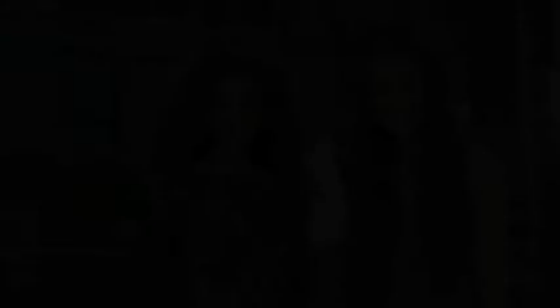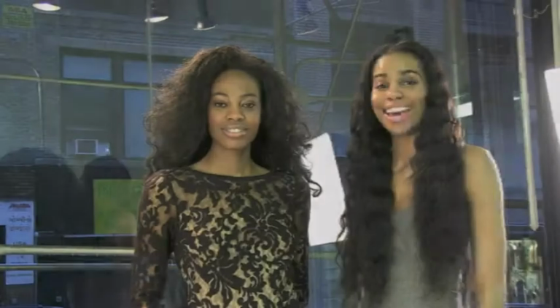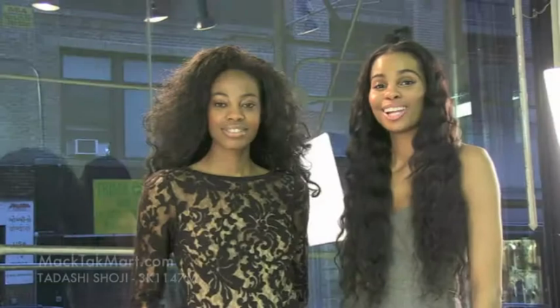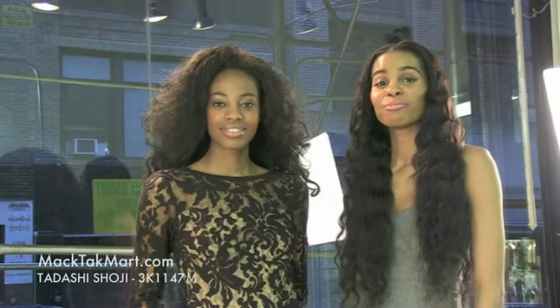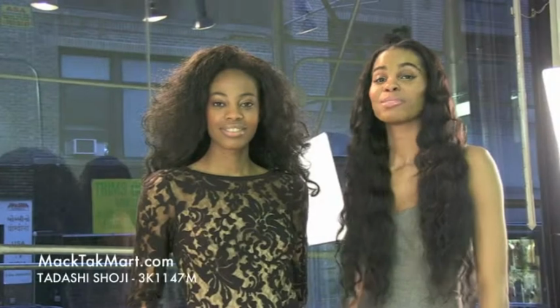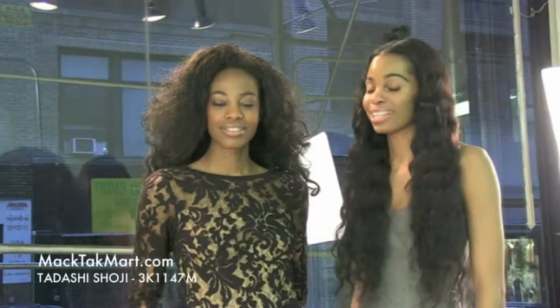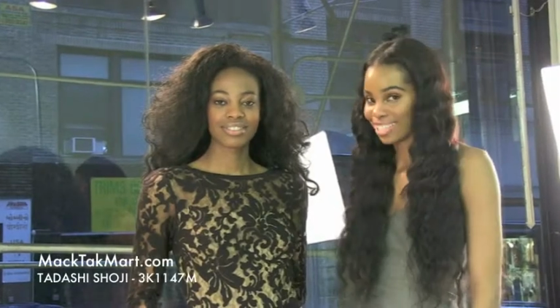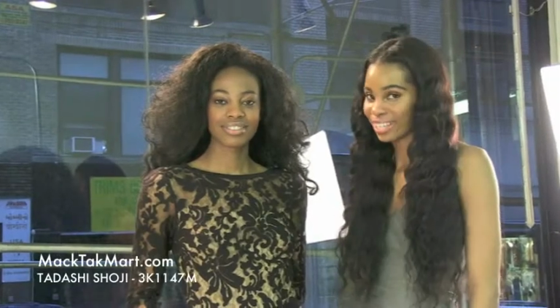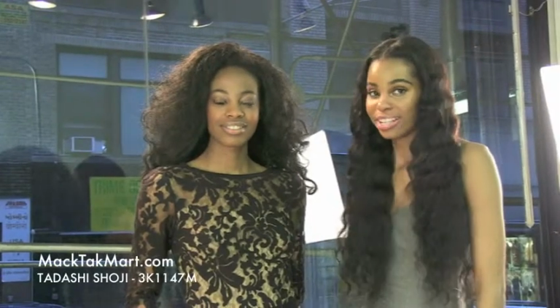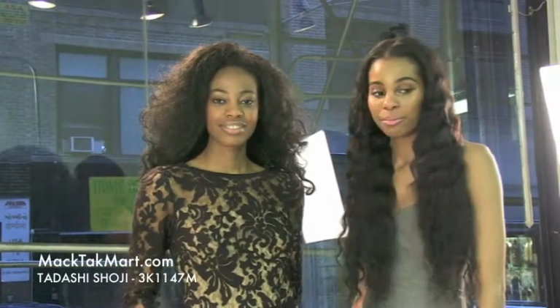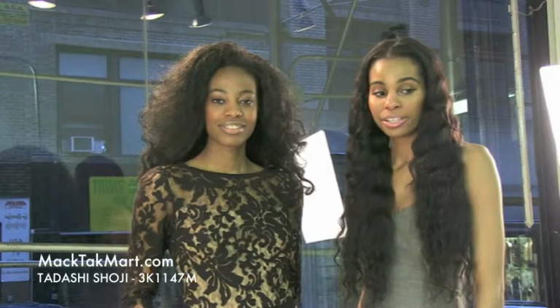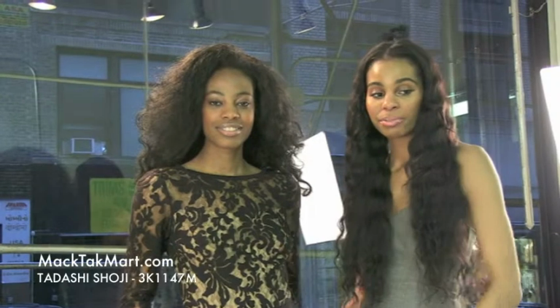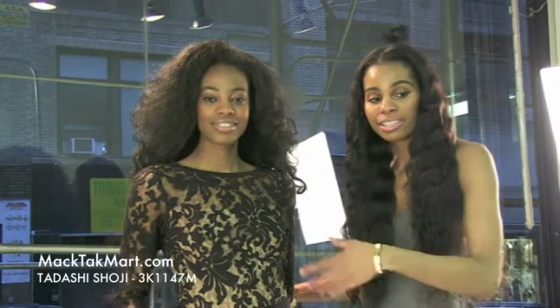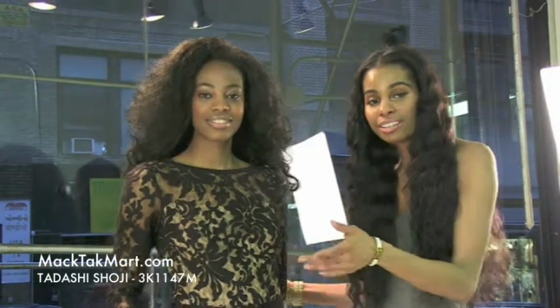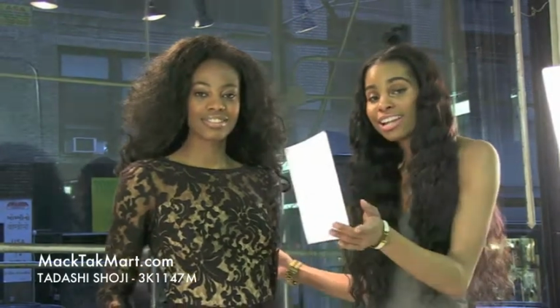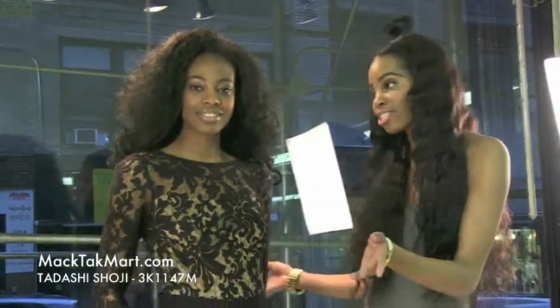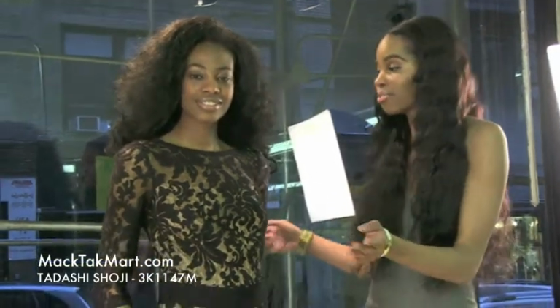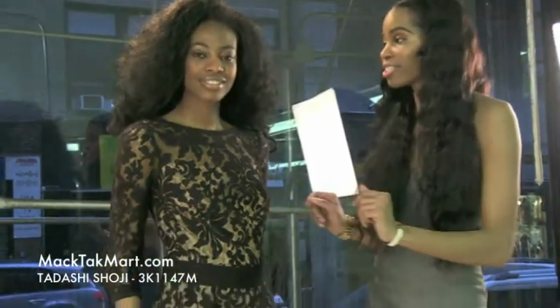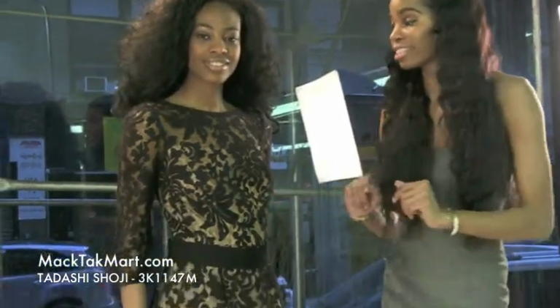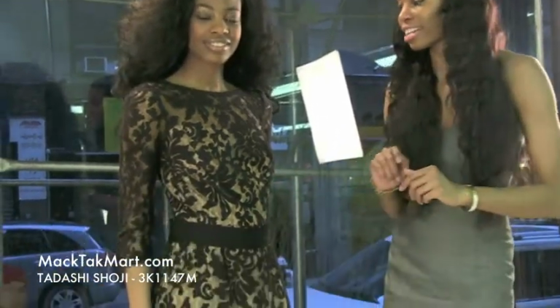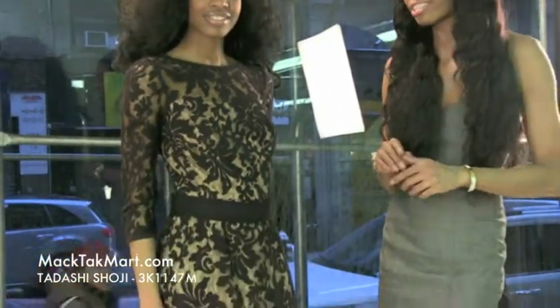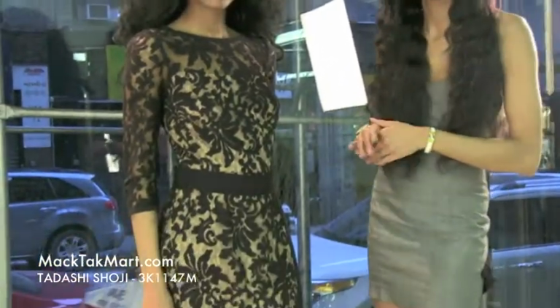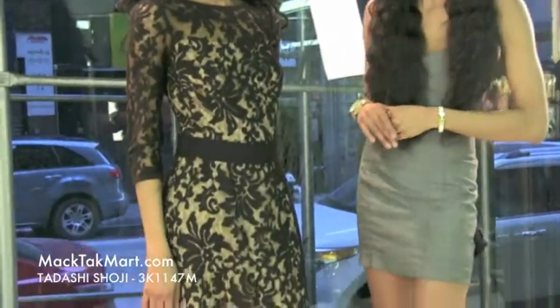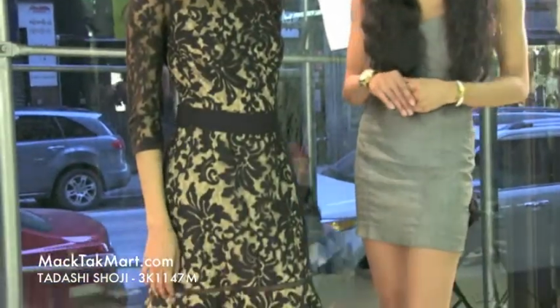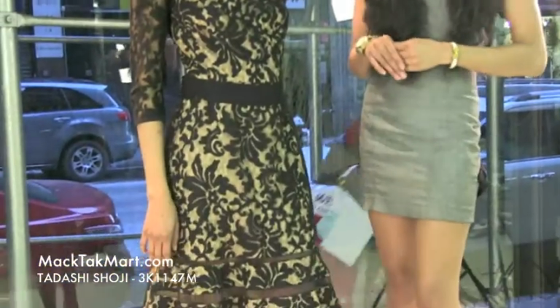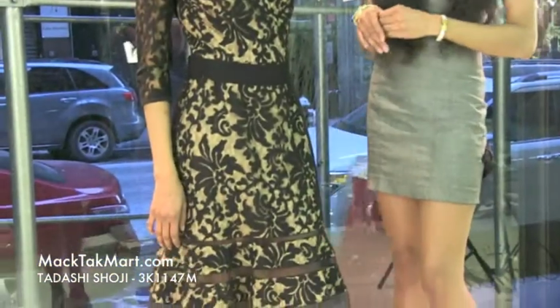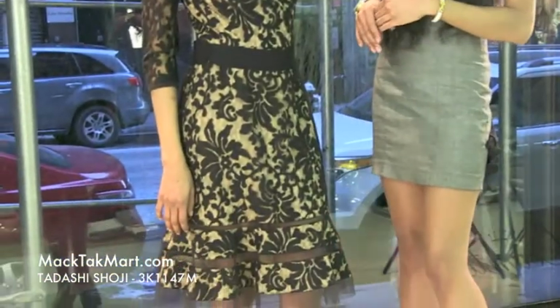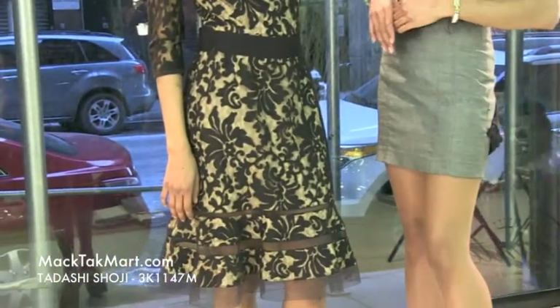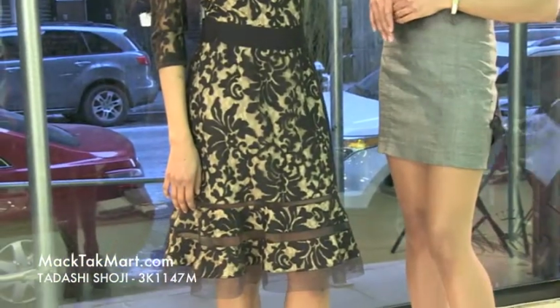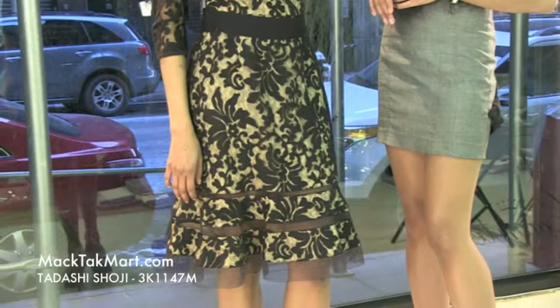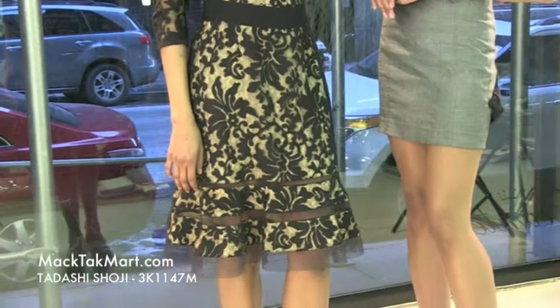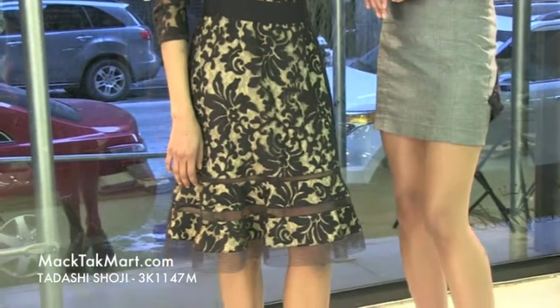Hello and welcome to MacTac TV. Today we're debuting the designer Tadashi's 2013 collection, style number 3K1147M.